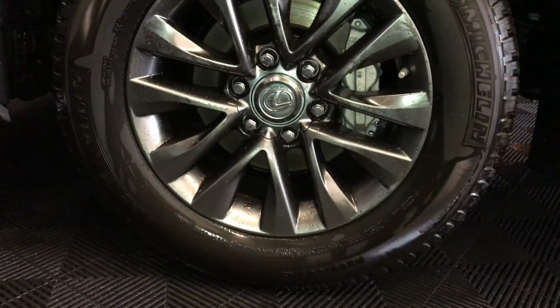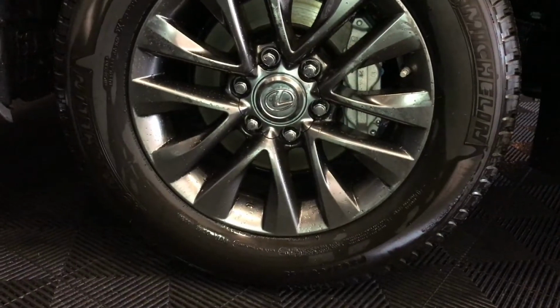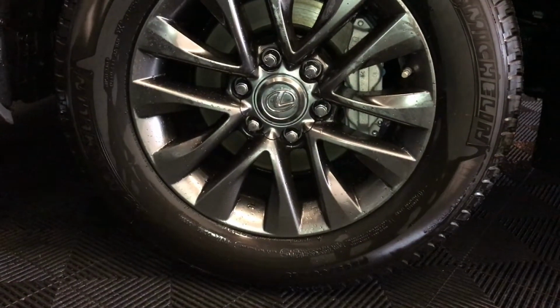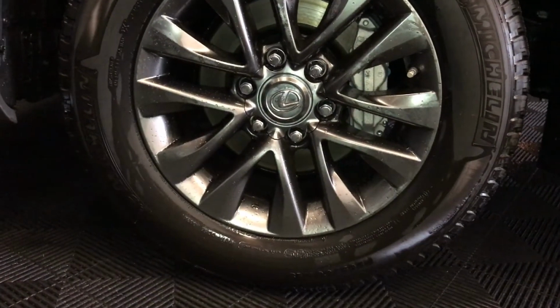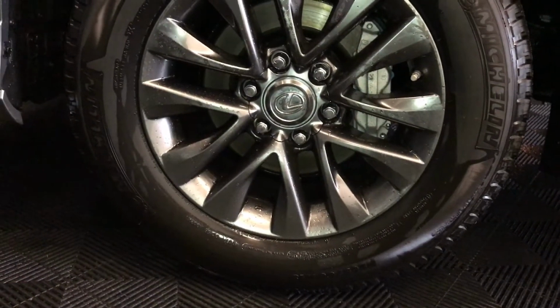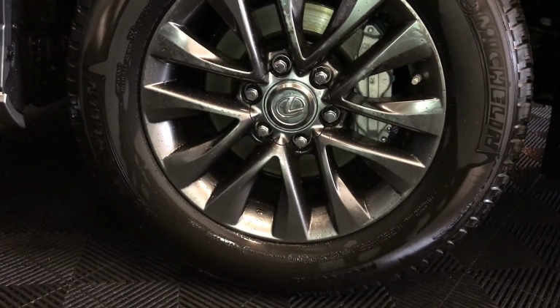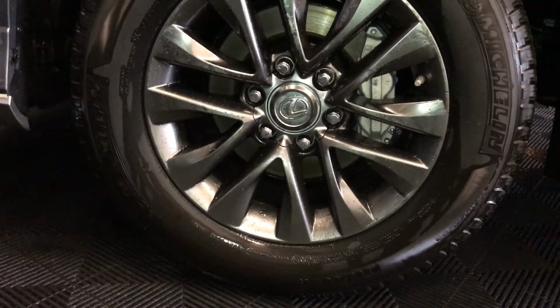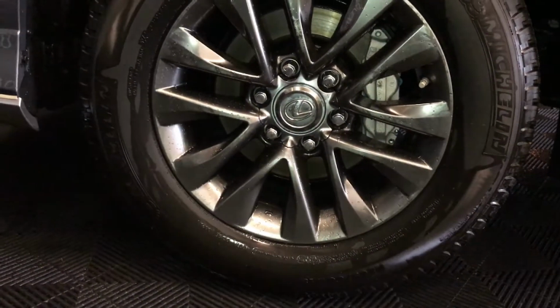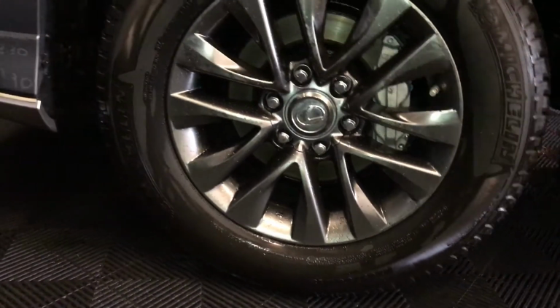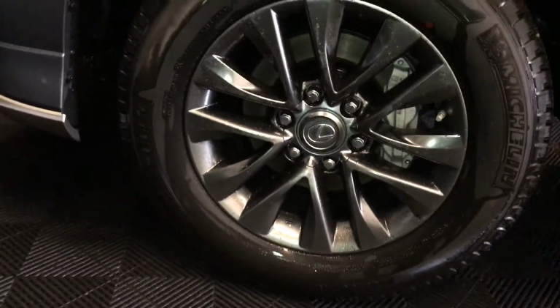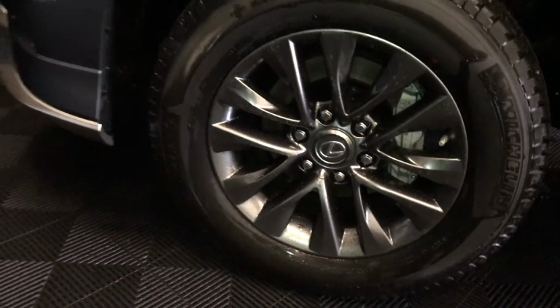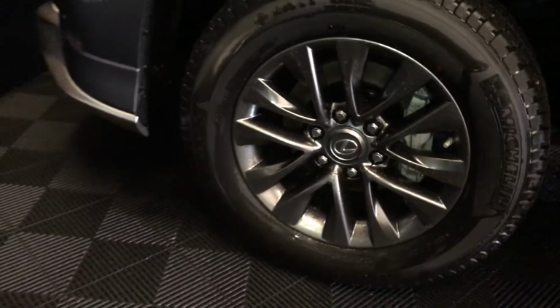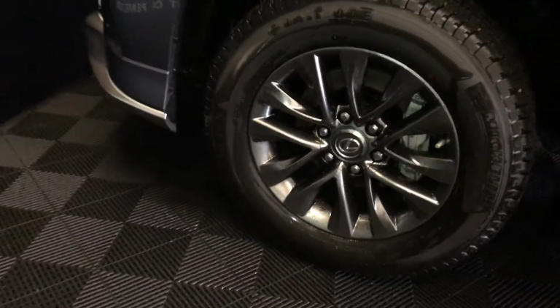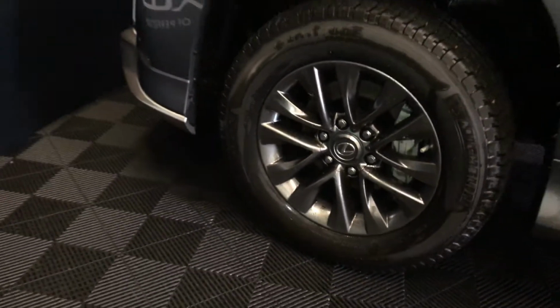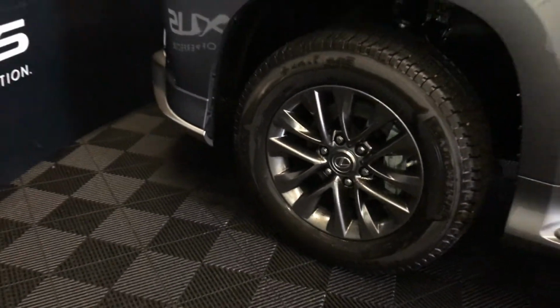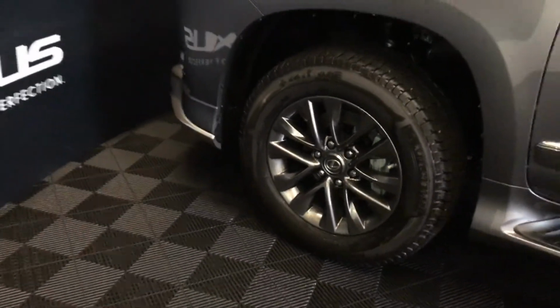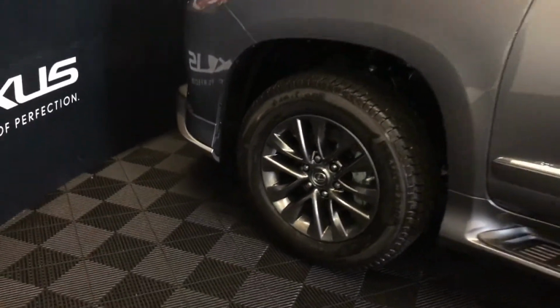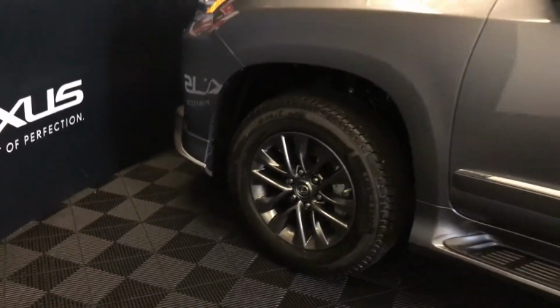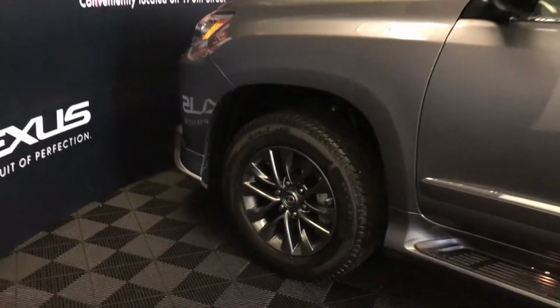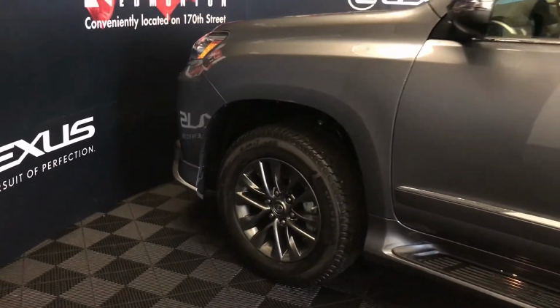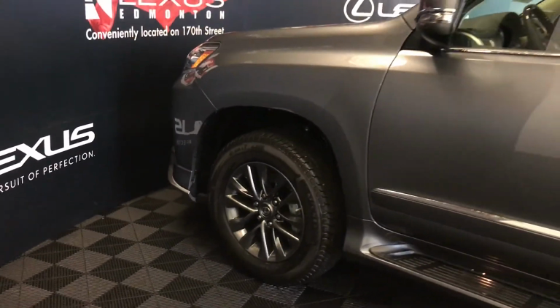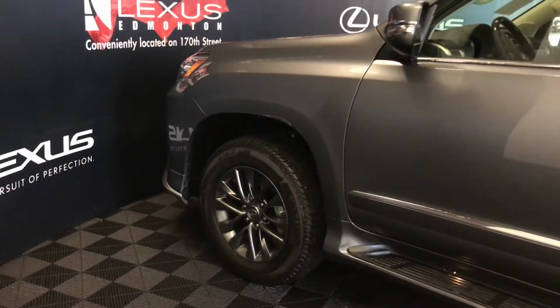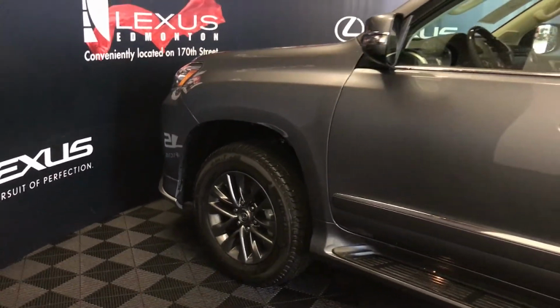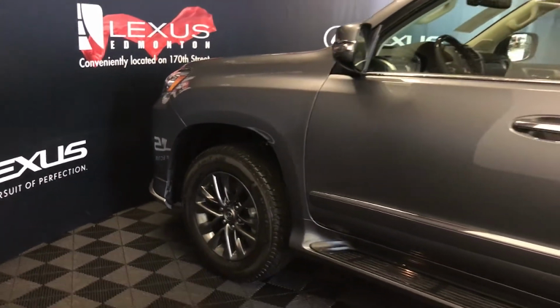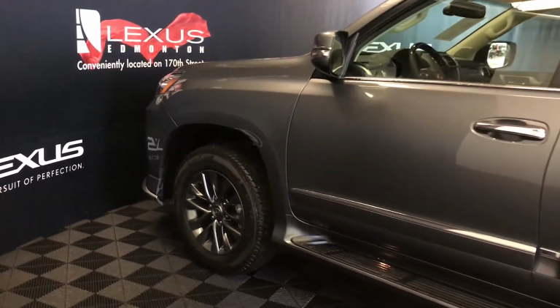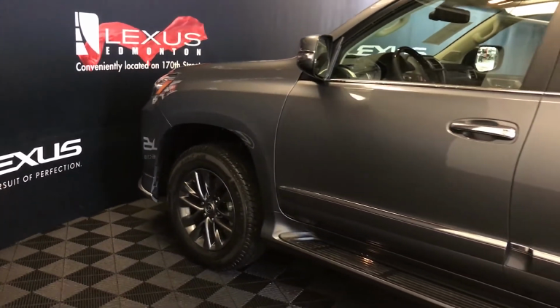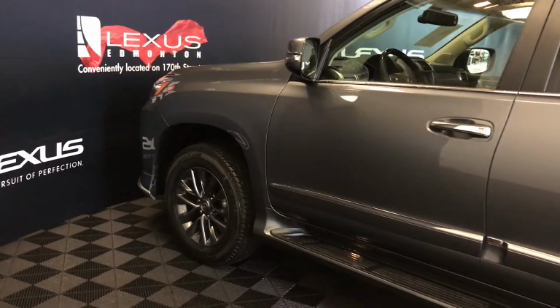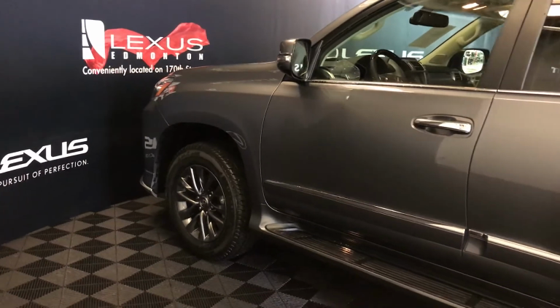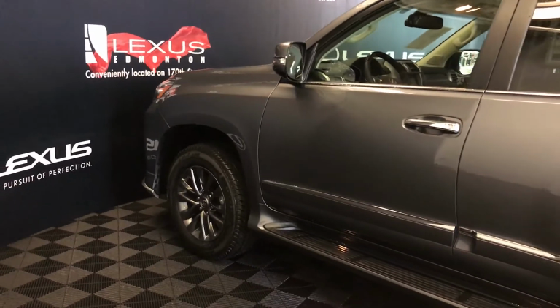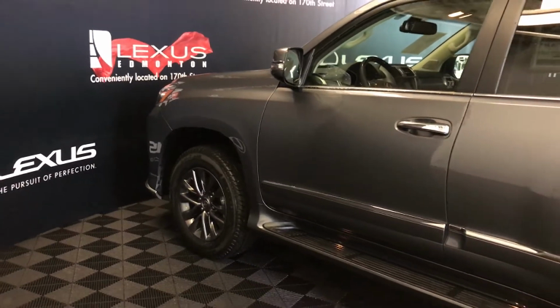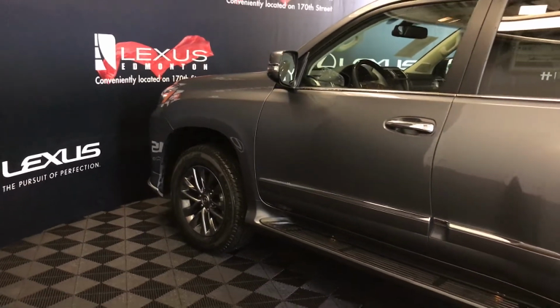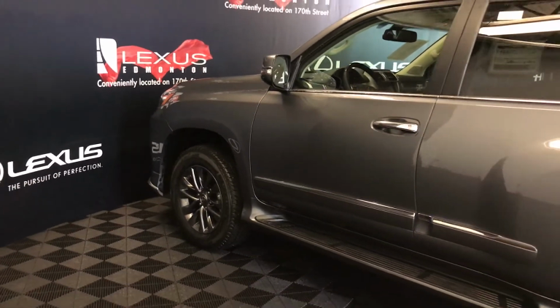18-inch gunmetal tone alloy wheels with wheel locks, keyless entry with smart access, key lock prevention, and chrome trim accents on the vehicle.